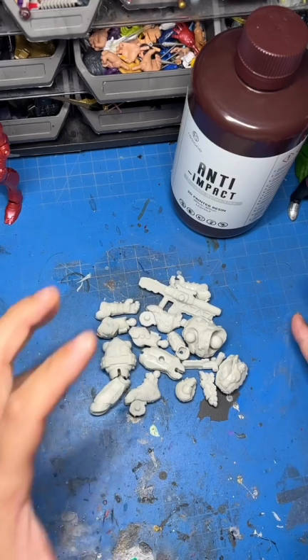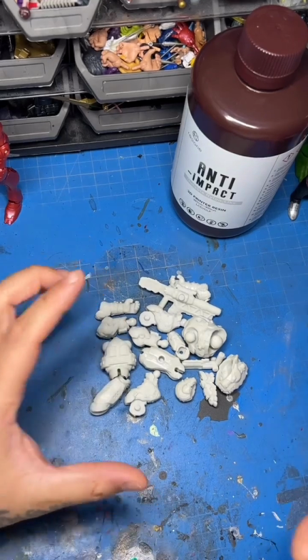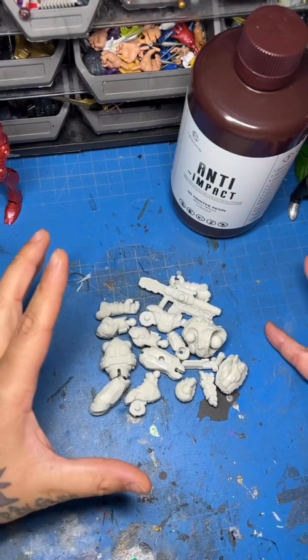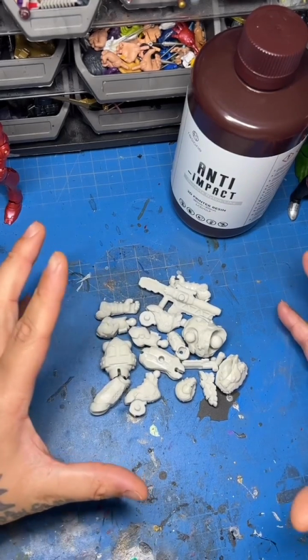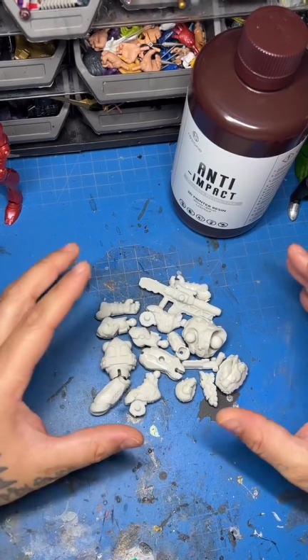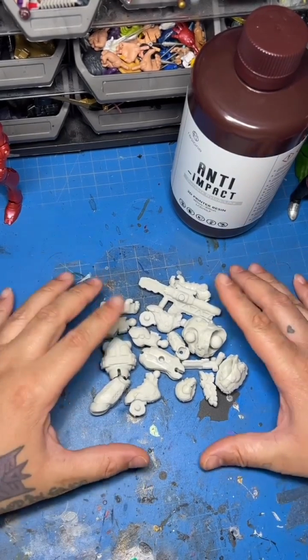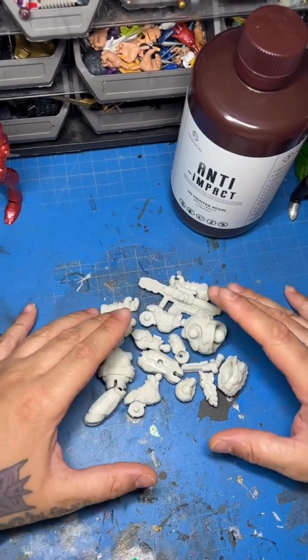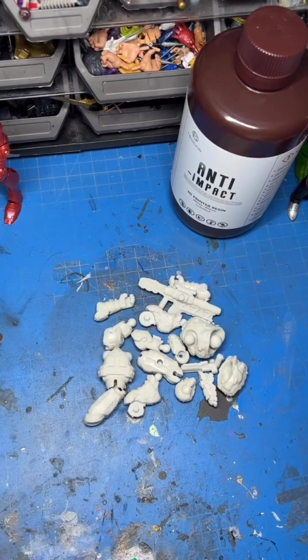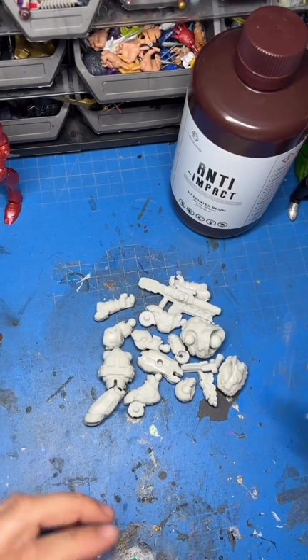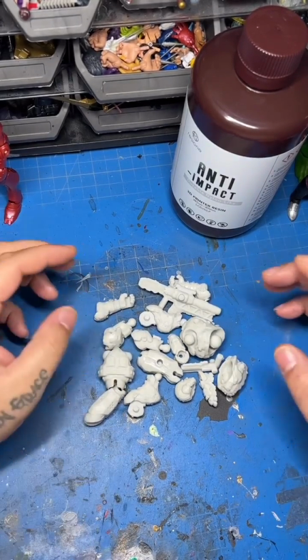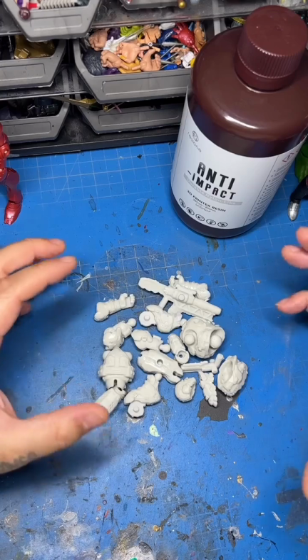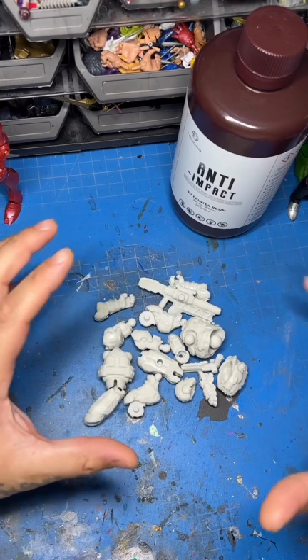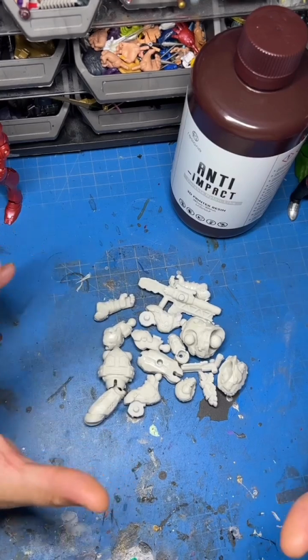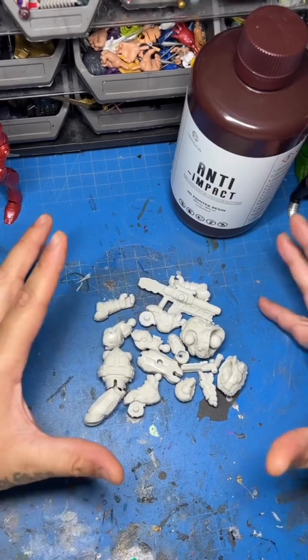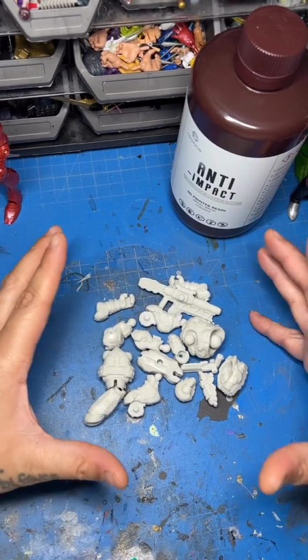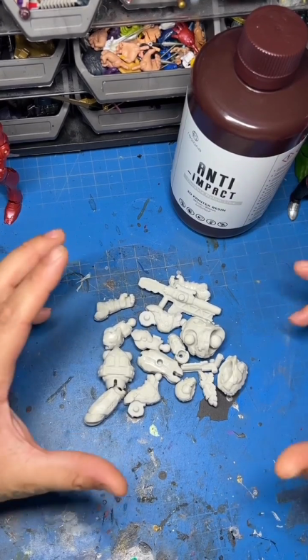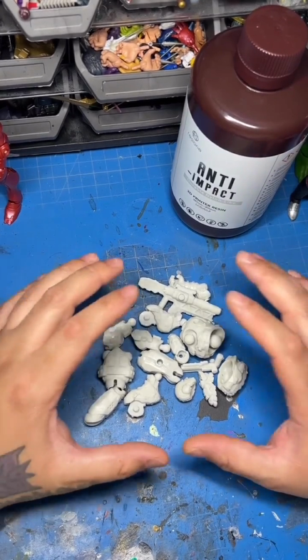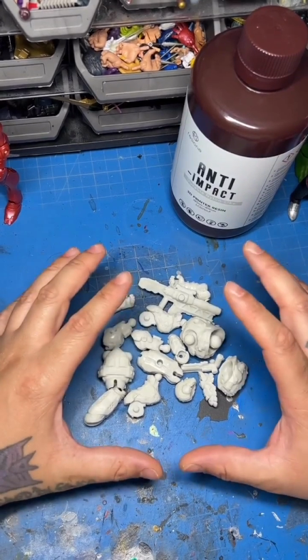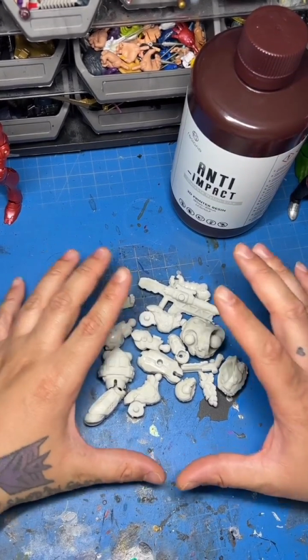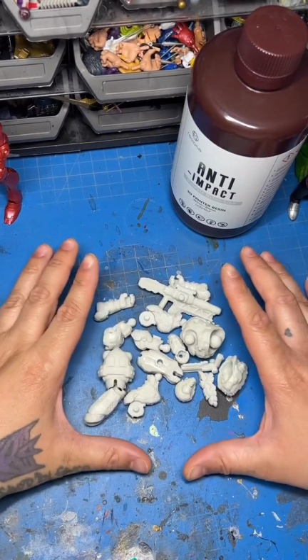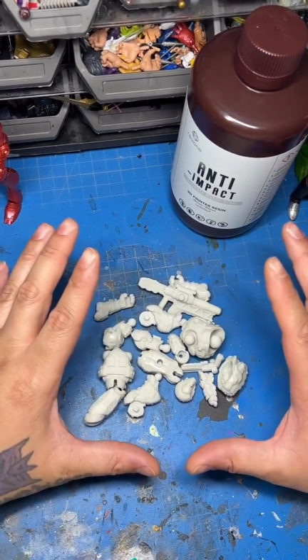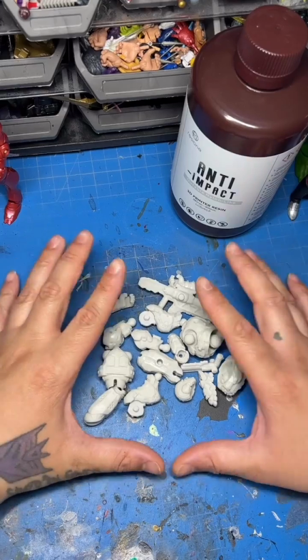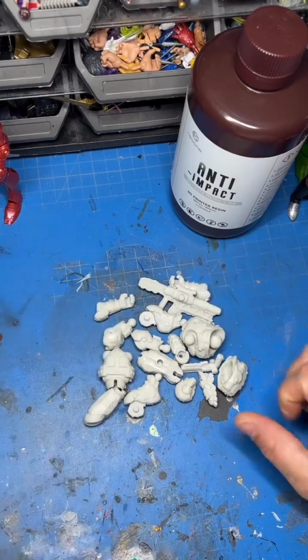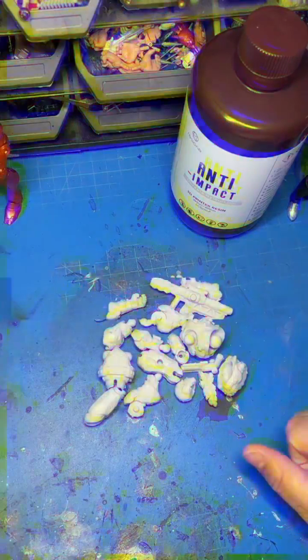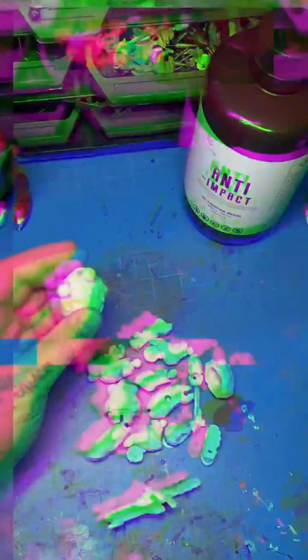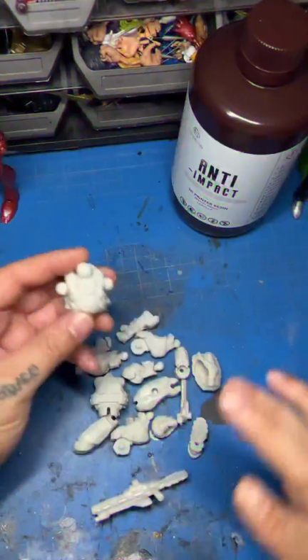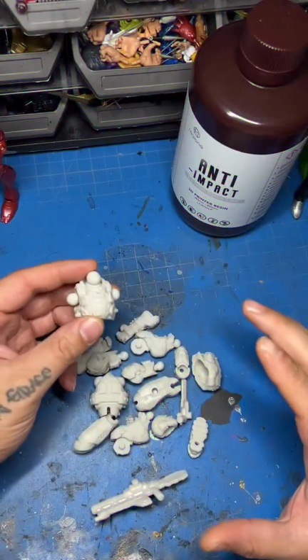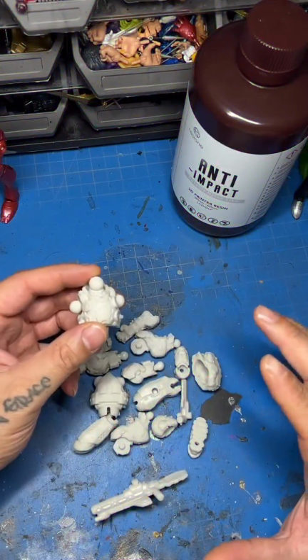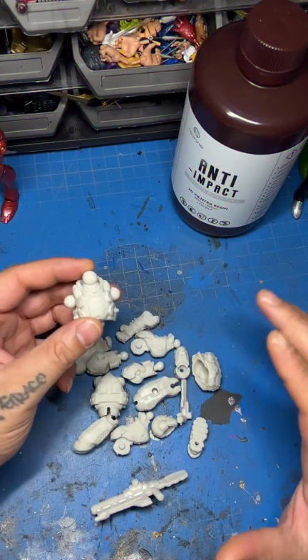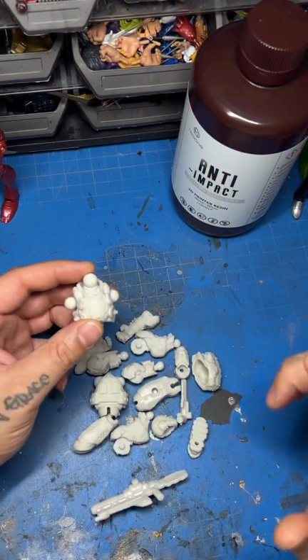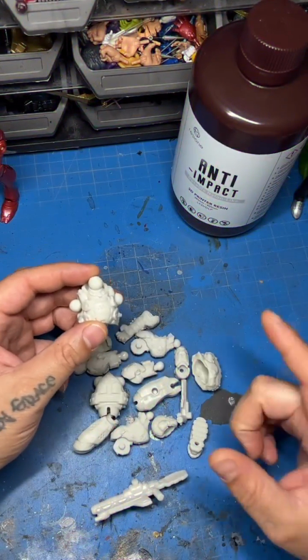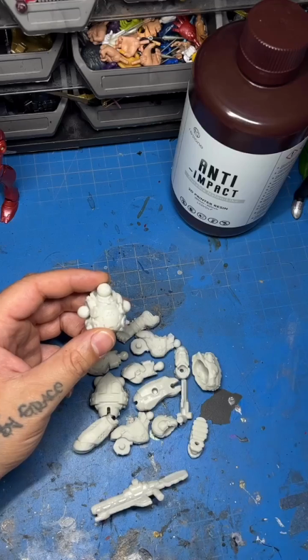I didn't want to just print anything — I actually wanted to print an action figure with it. The reason I wanted to print an action figure is because I wanted to see exactly how durable this stuff was, and I got to say, having put this together already, this stuff is pretty tough. Let's put this together though and I'll show you the difference between this and regular resin.